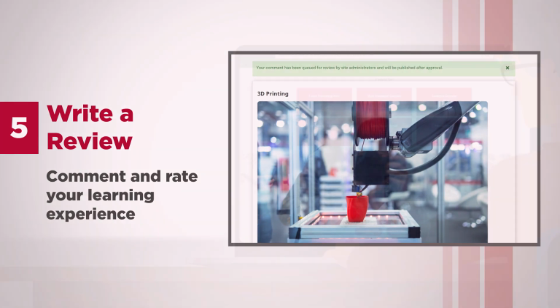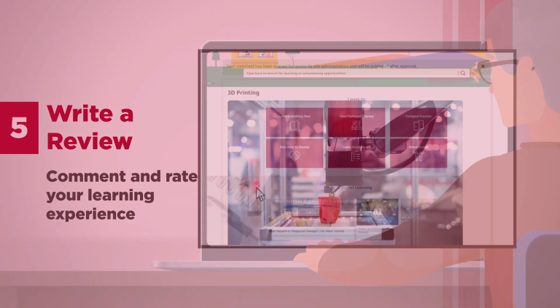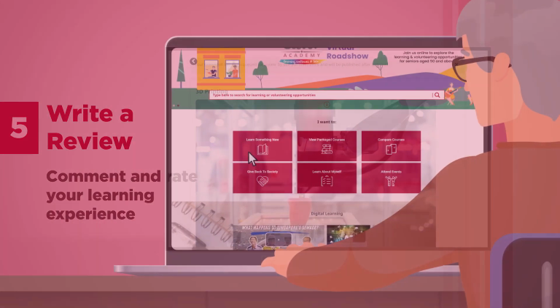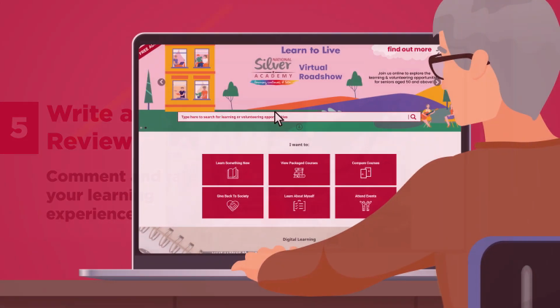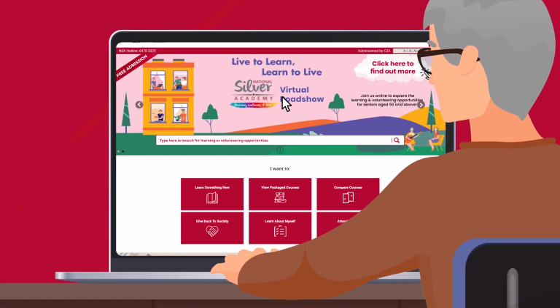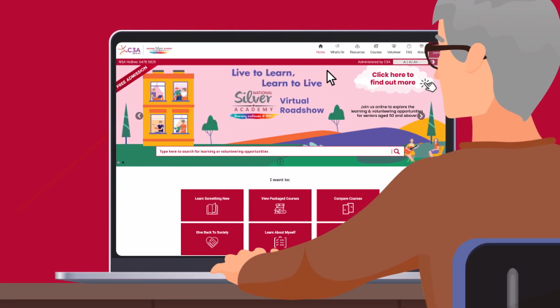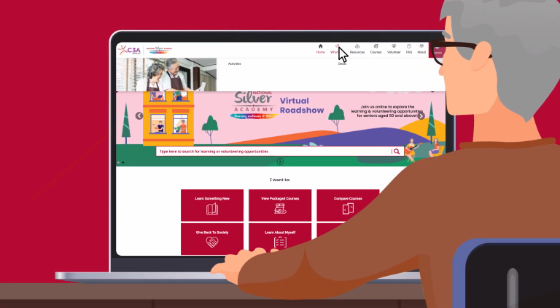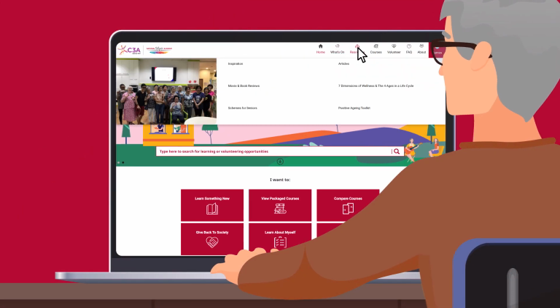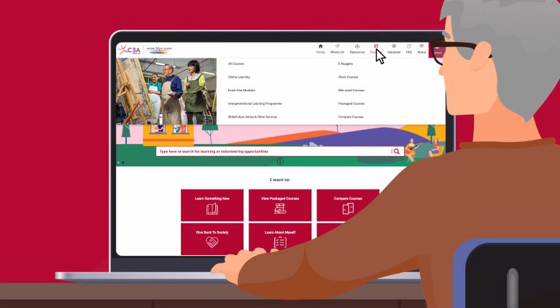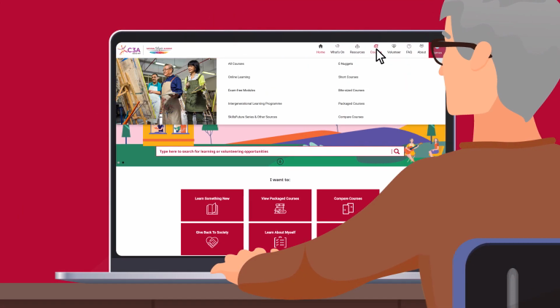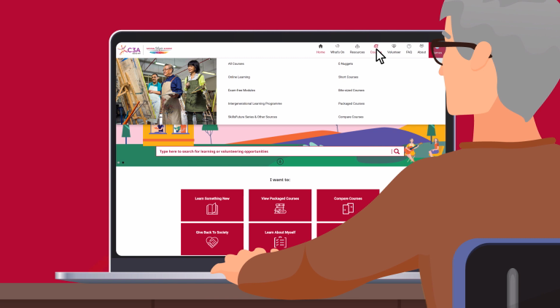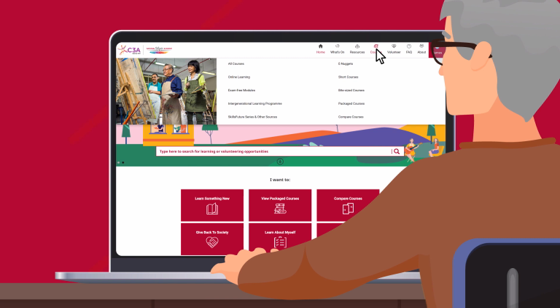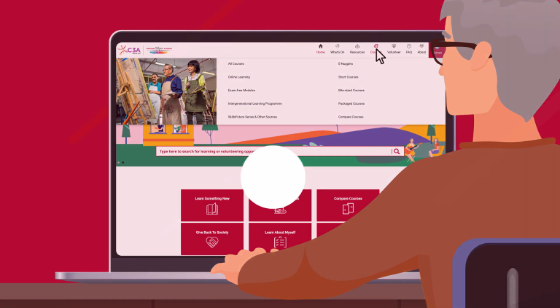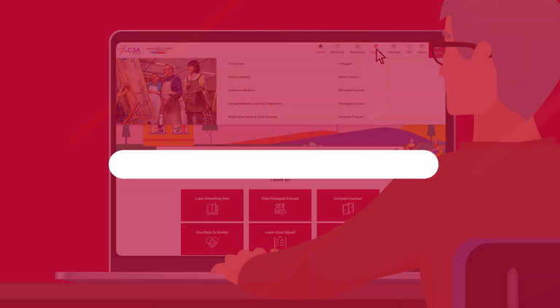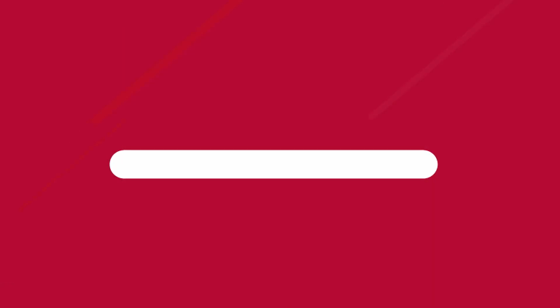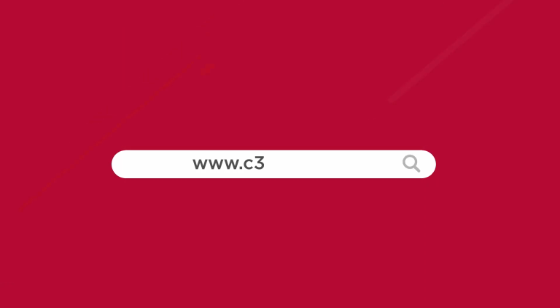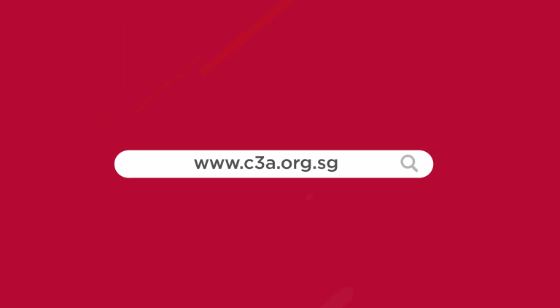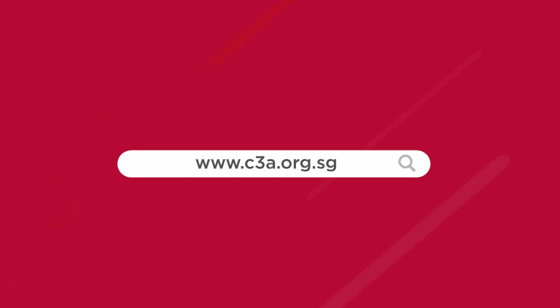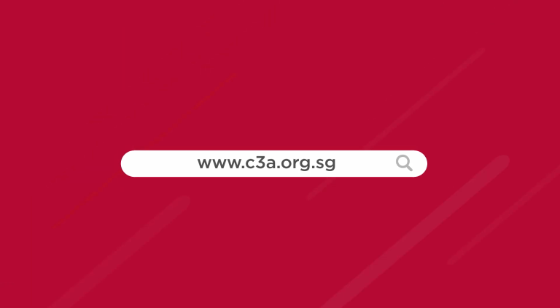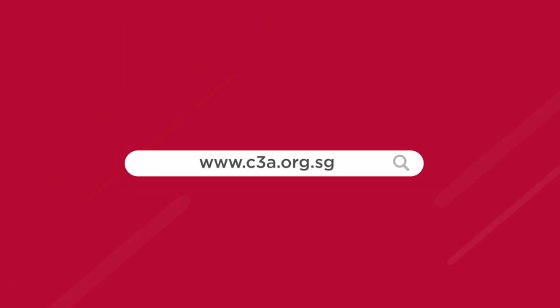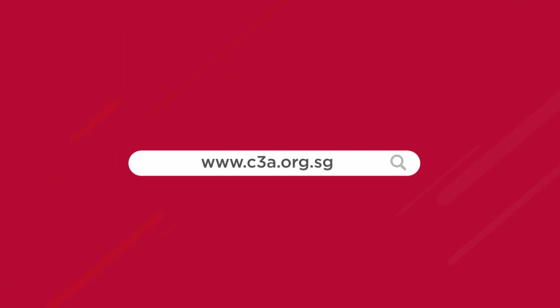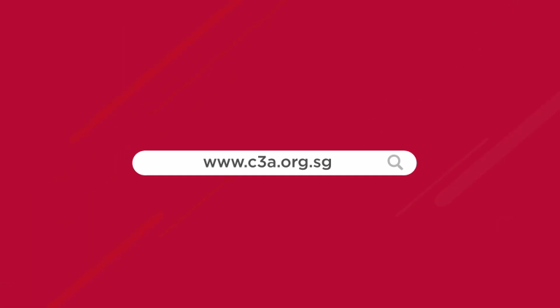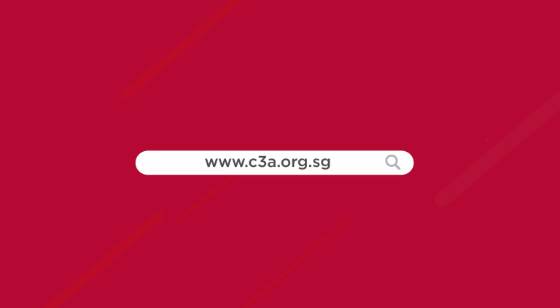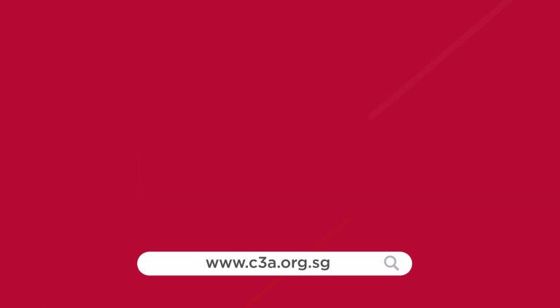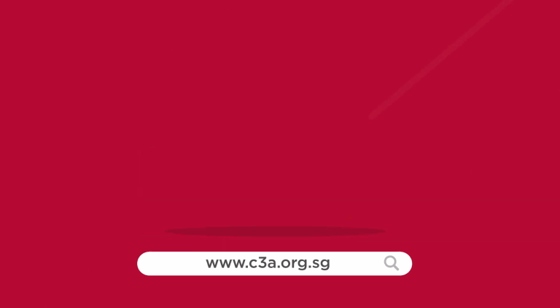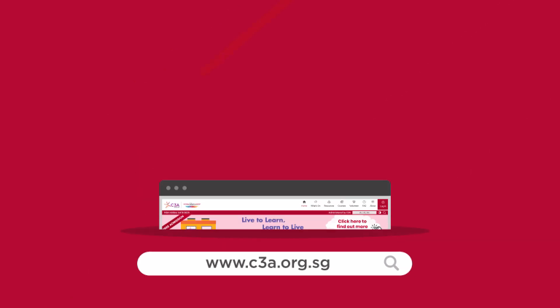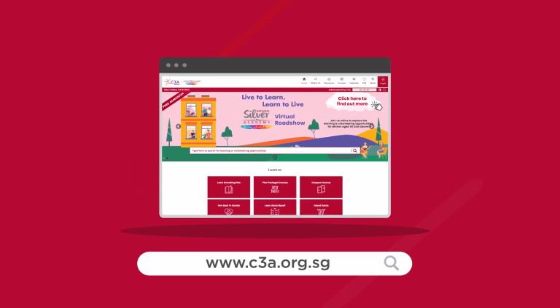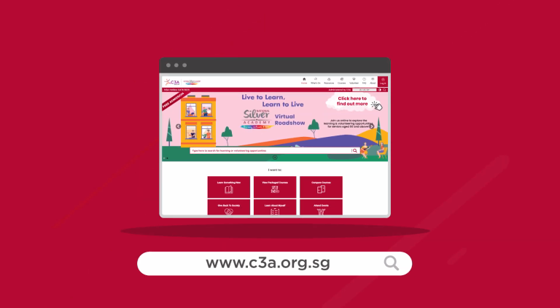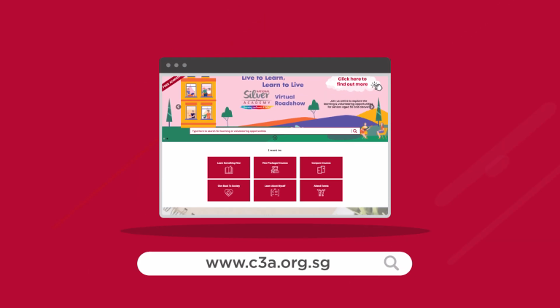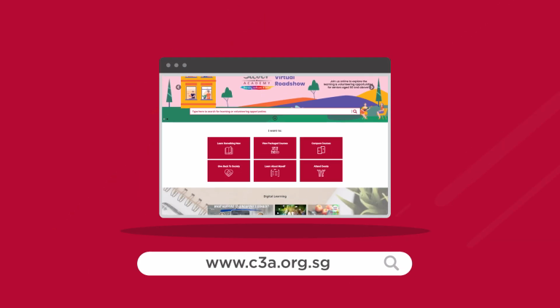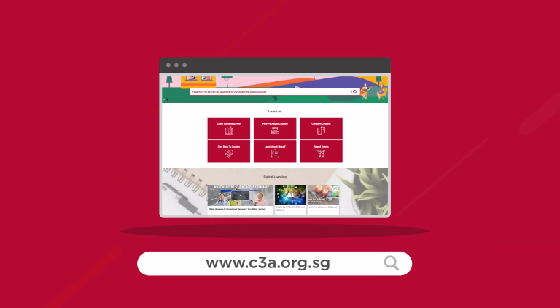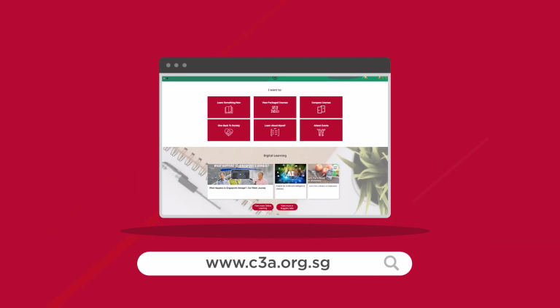Now that you have an overview of the website and its new features, visit www.c3a.org.sg and embark on your active aging journey today.